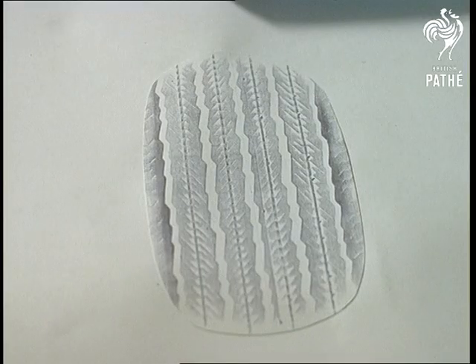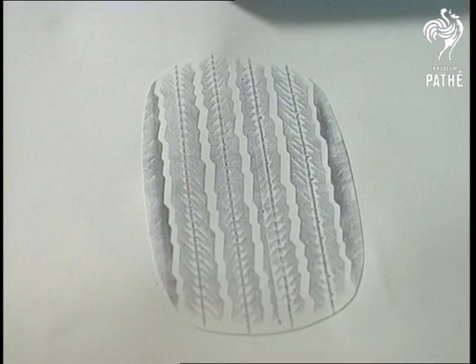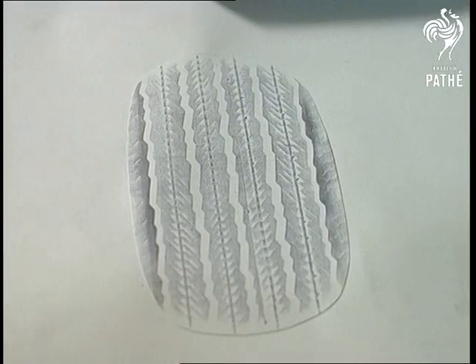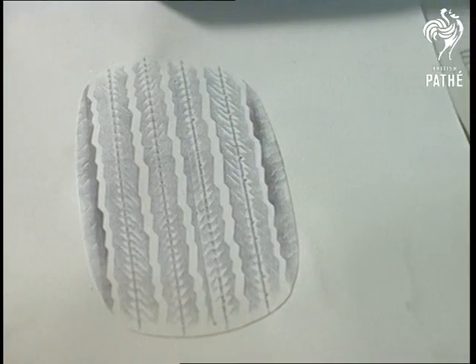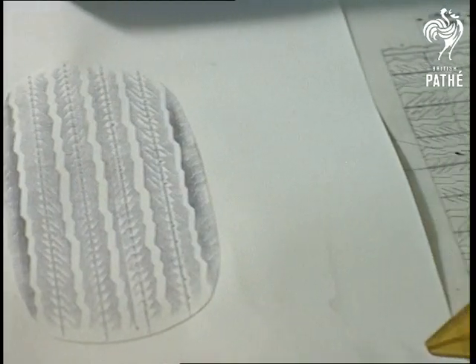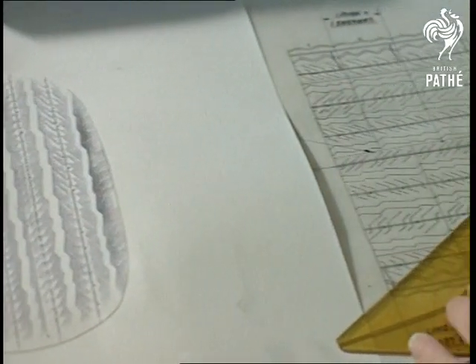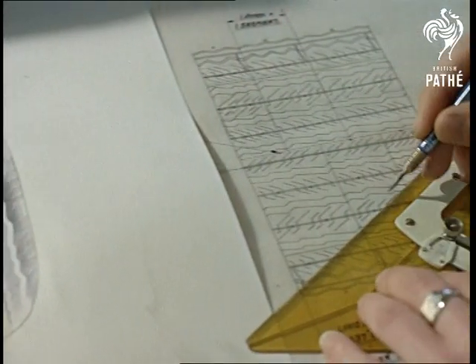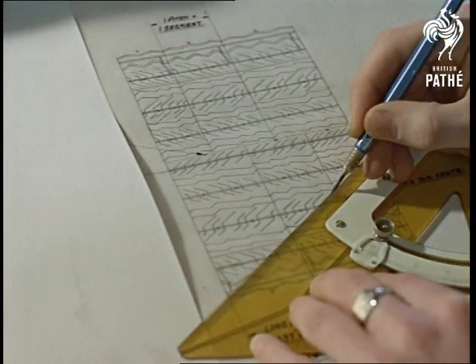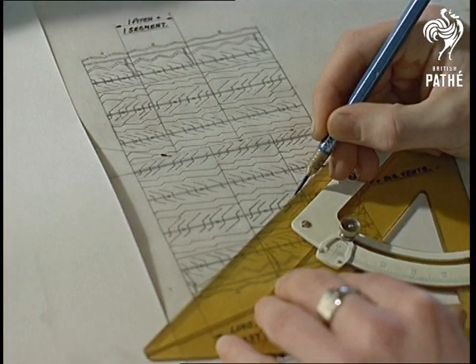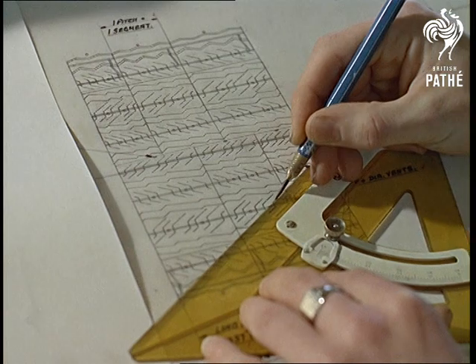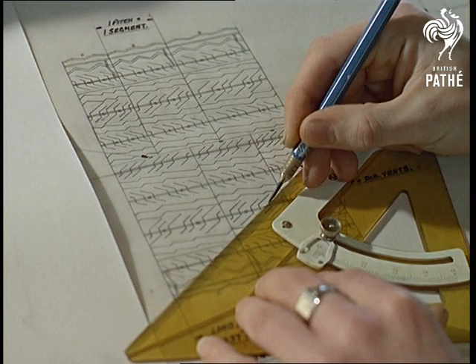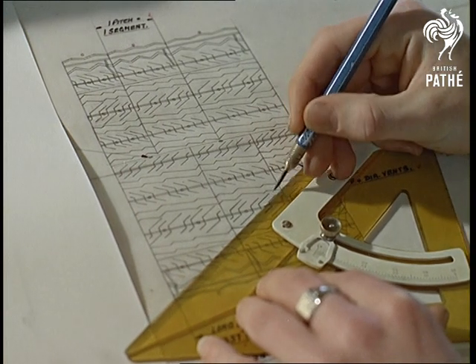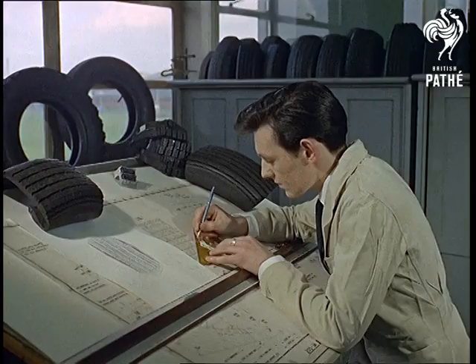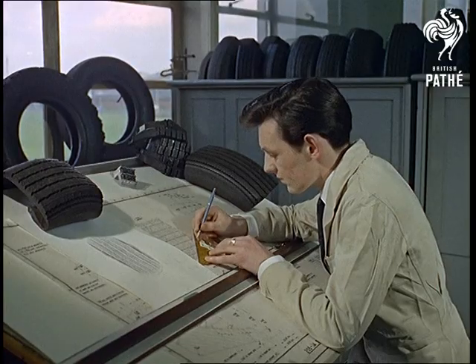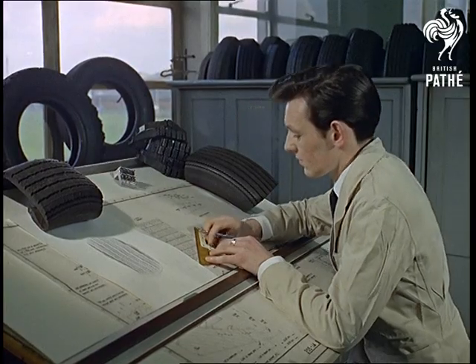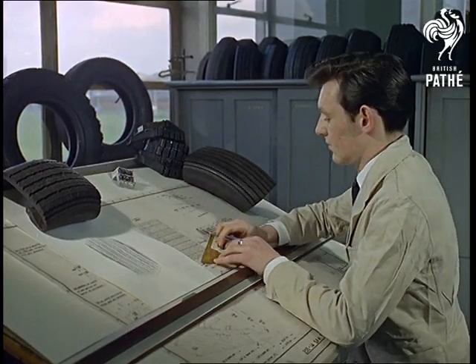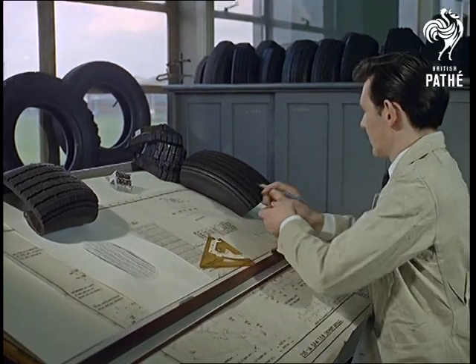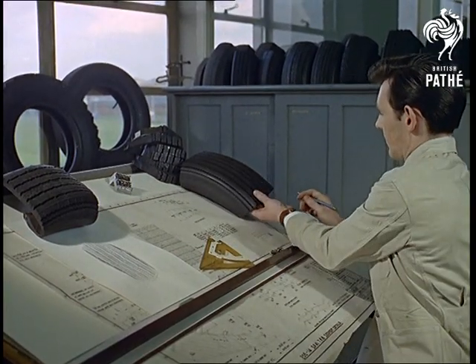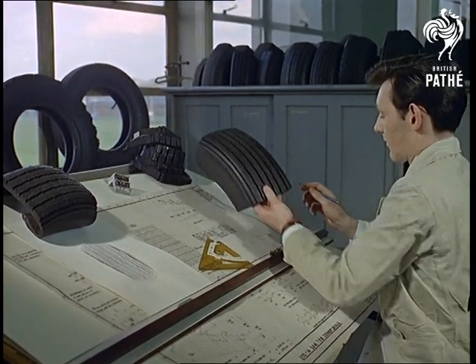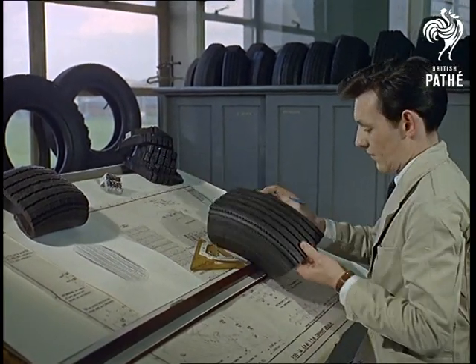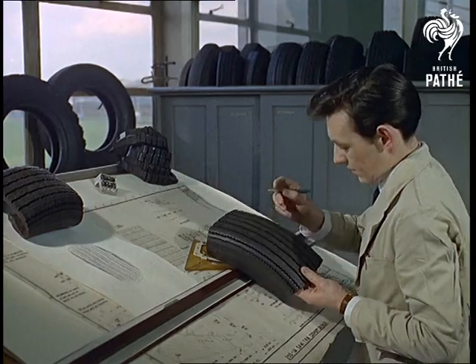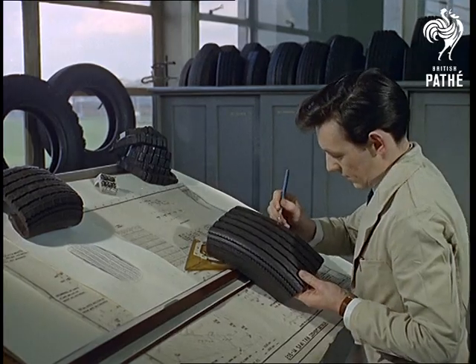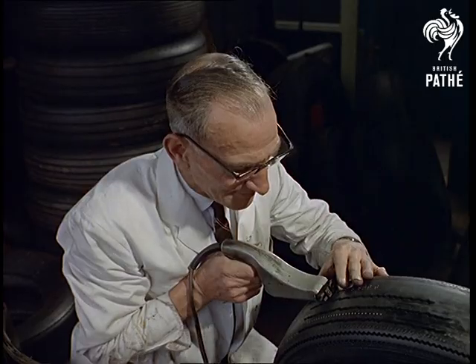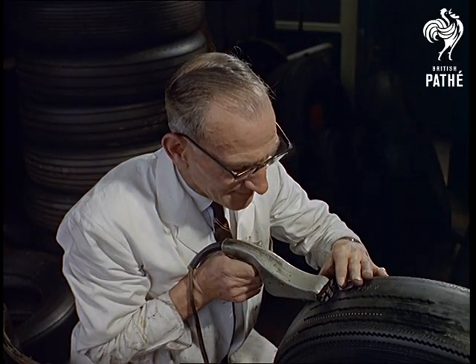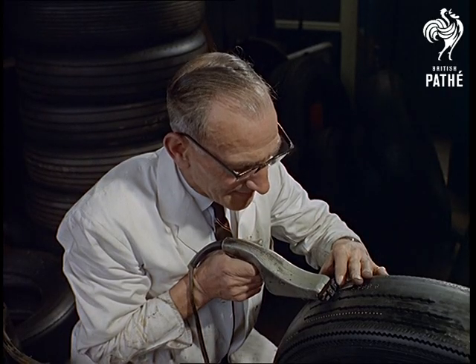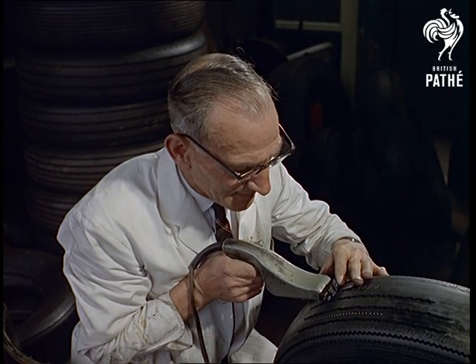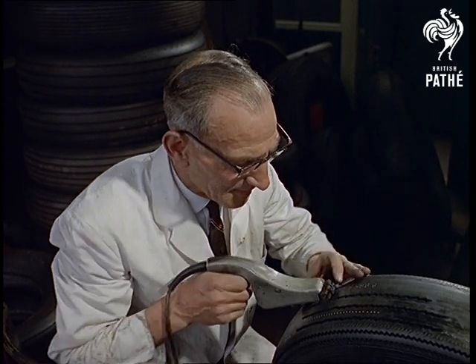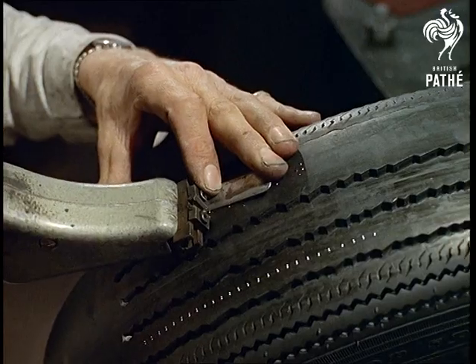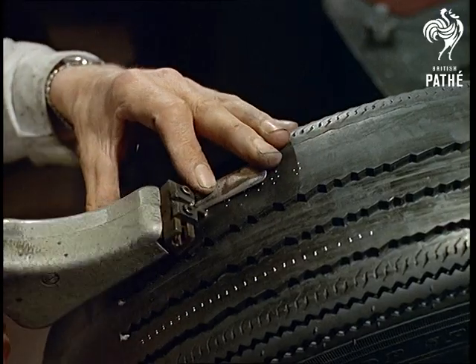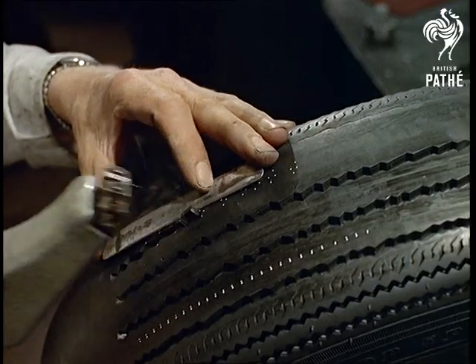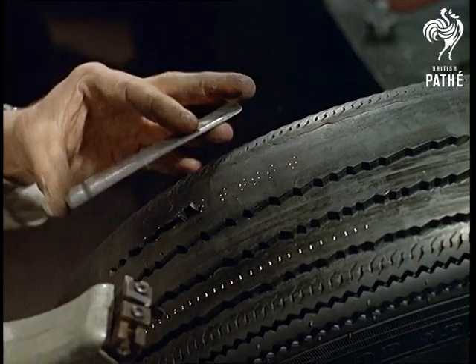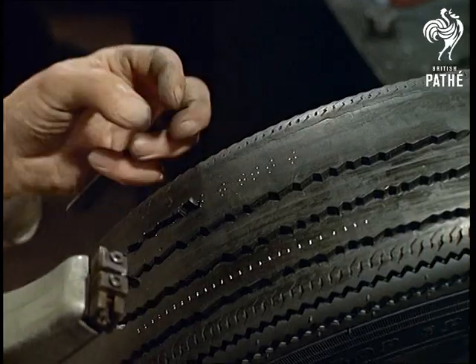Here's the design for safer motoring, calculated on the drawing boards right down to the last detail. Tyre patterns can cut out much of the danger, and there's almost an artistic touch about the accuracy of each experimental tread — for it's depth as well as design which can save your life.